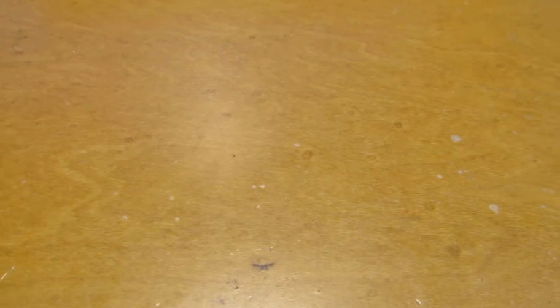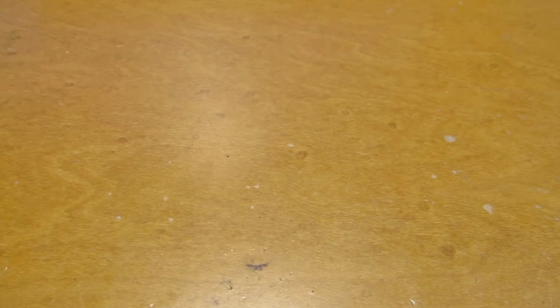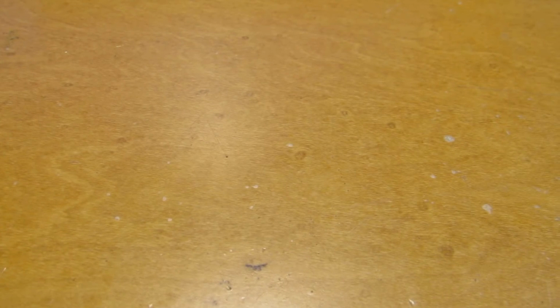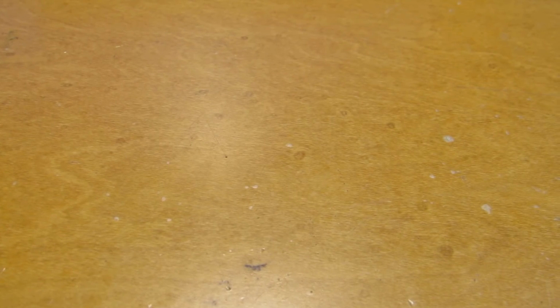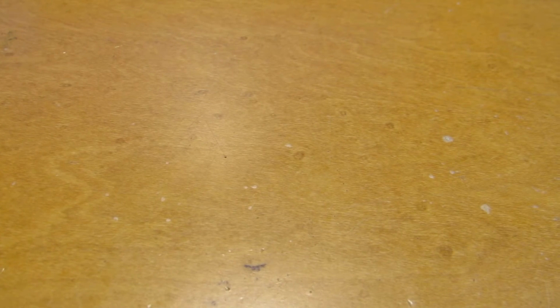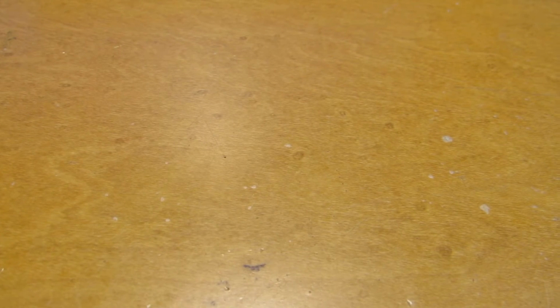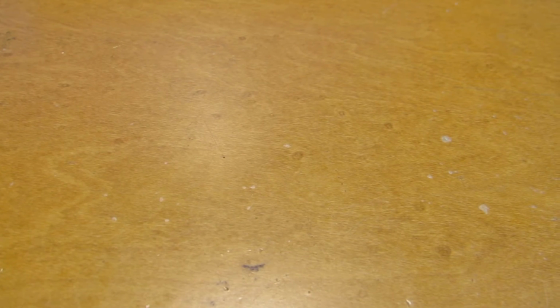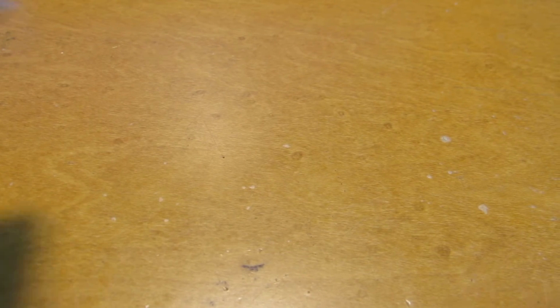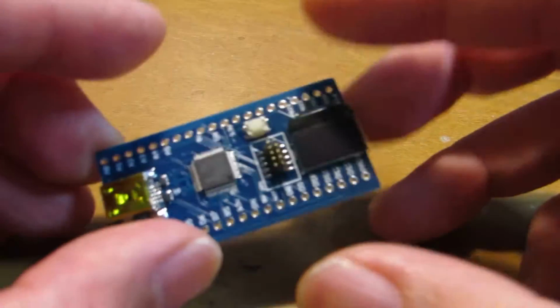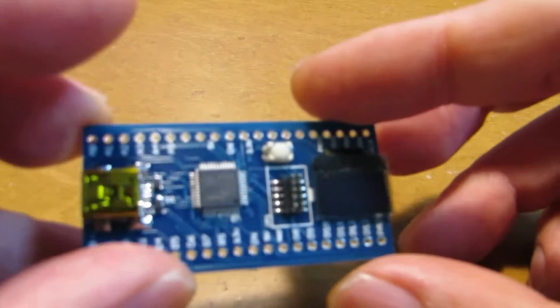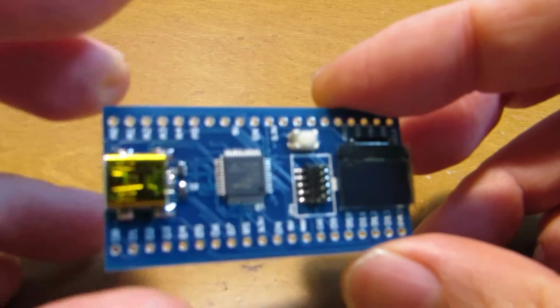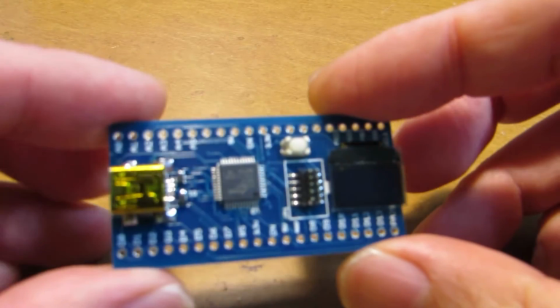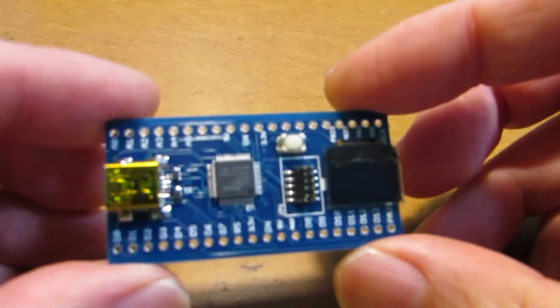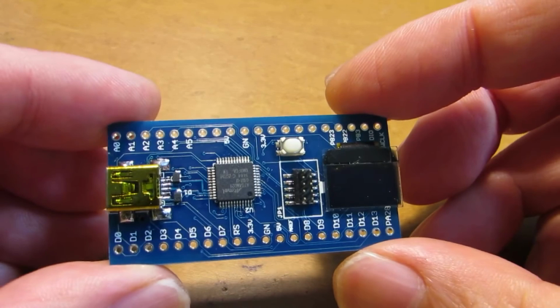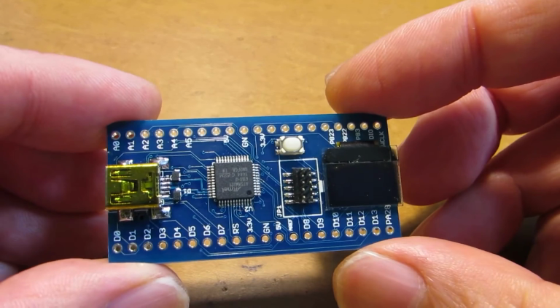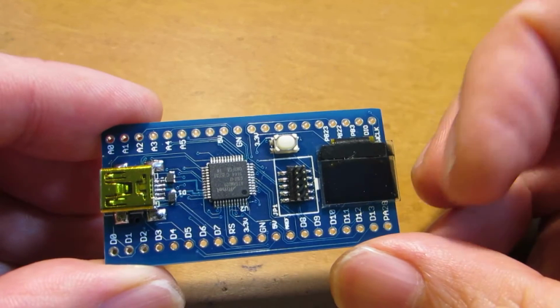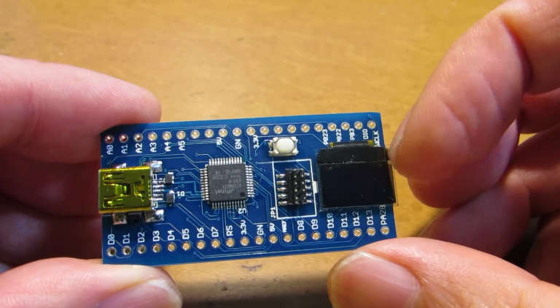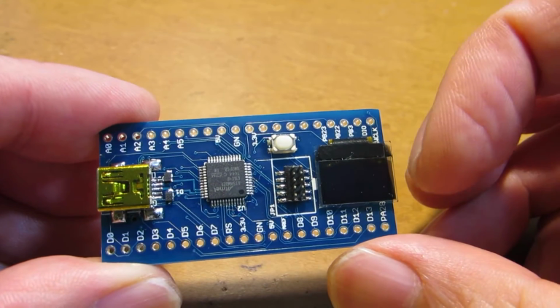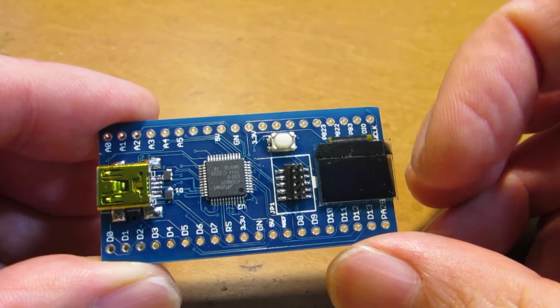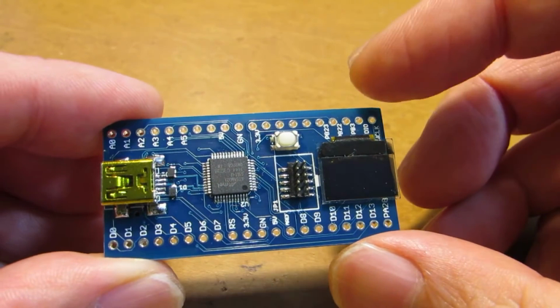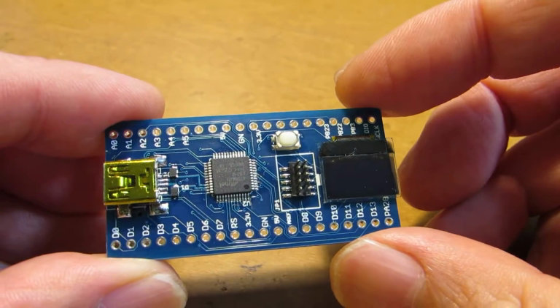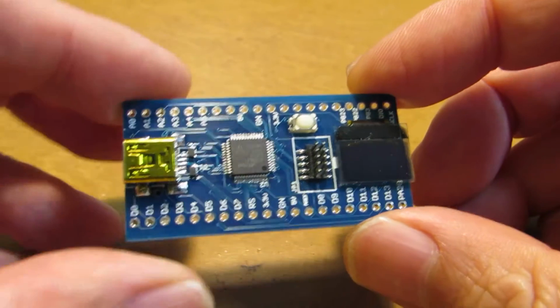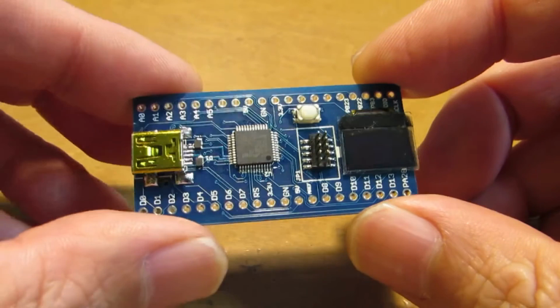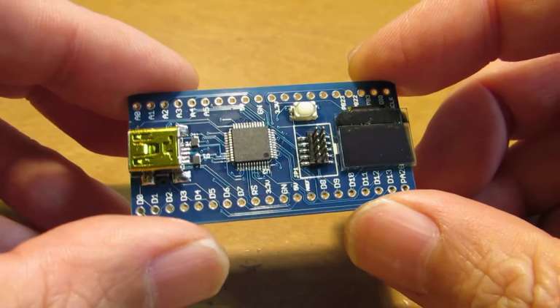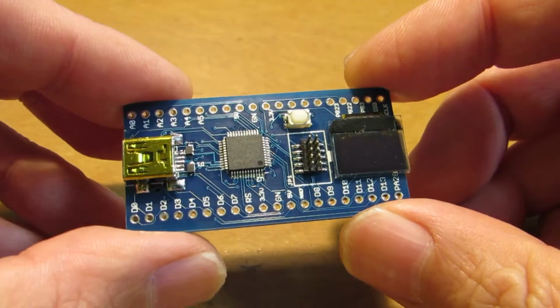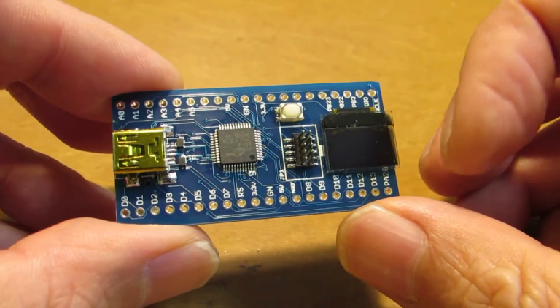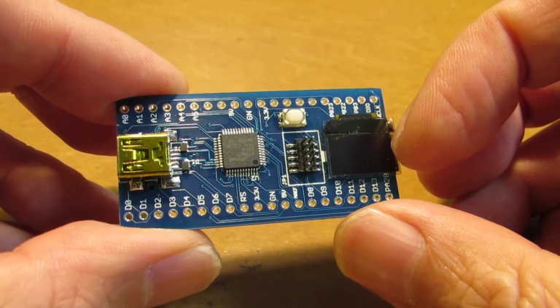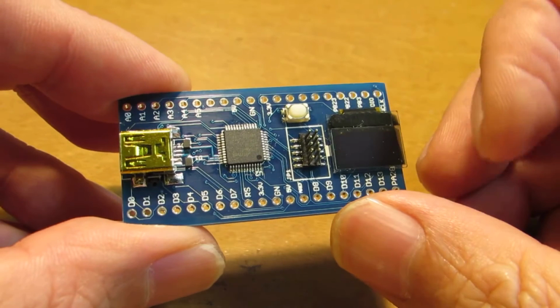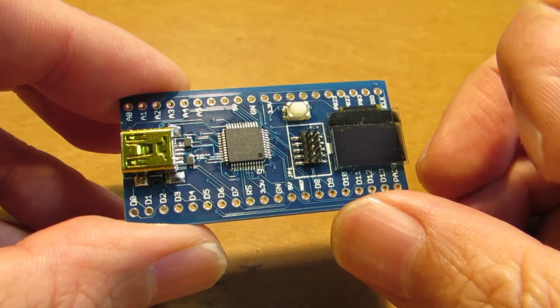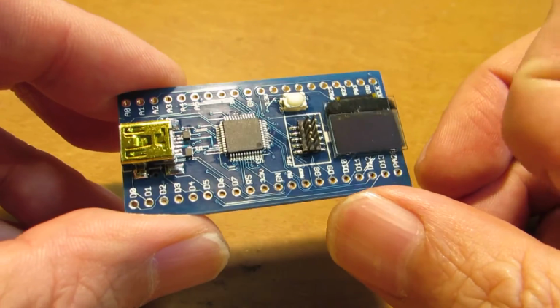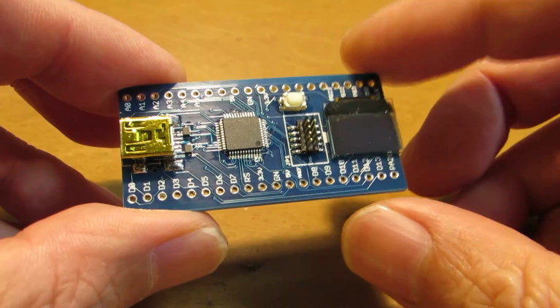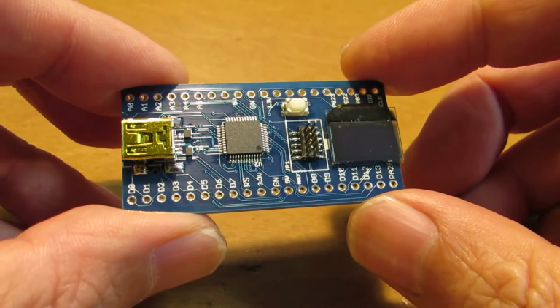Hello. I have introduced several Ultra 3s. Some of them have onboard OLED — some of them have monochrome, and some of them have color.